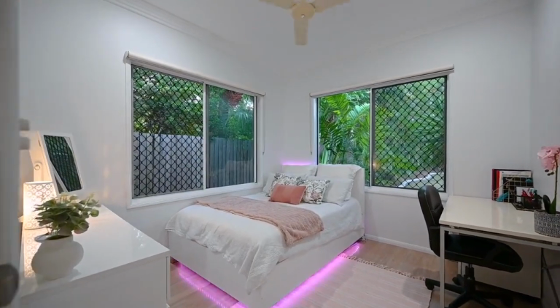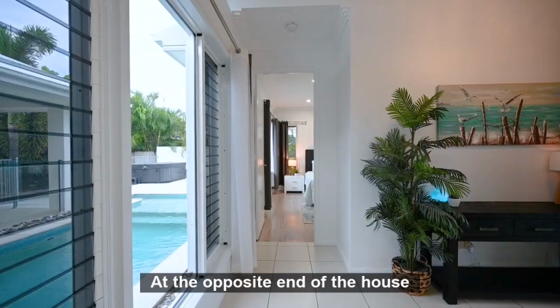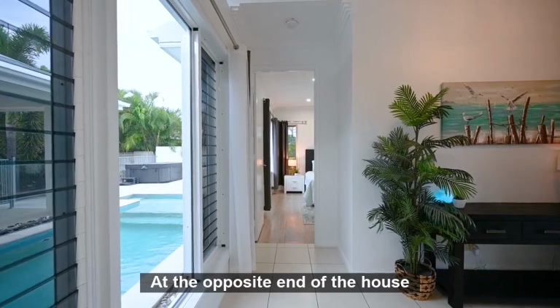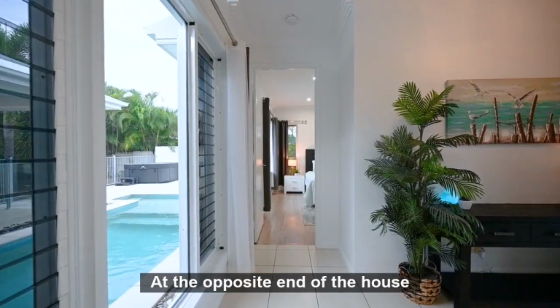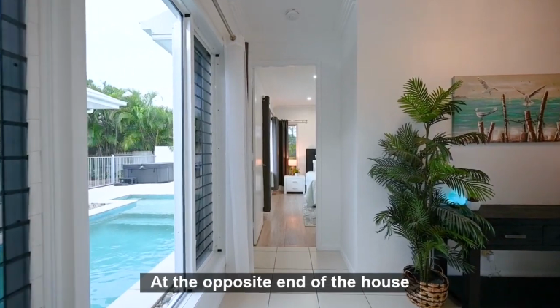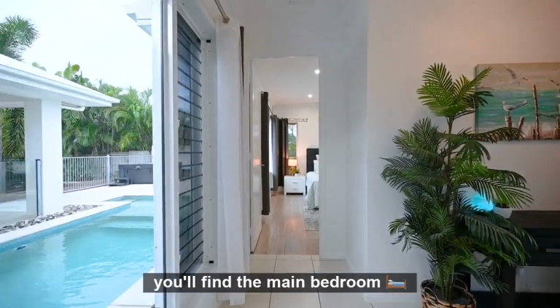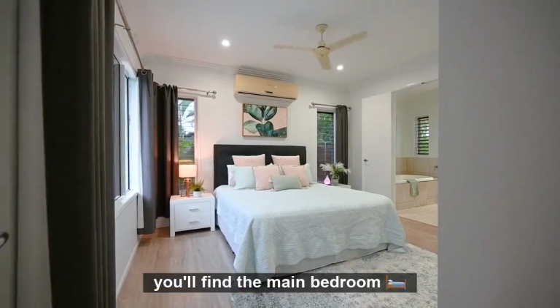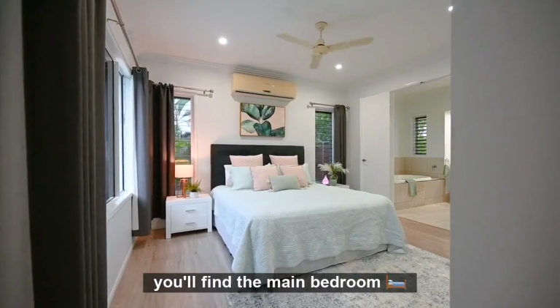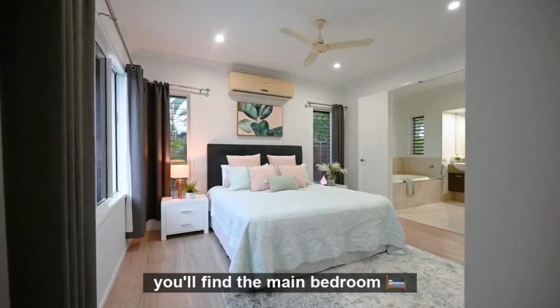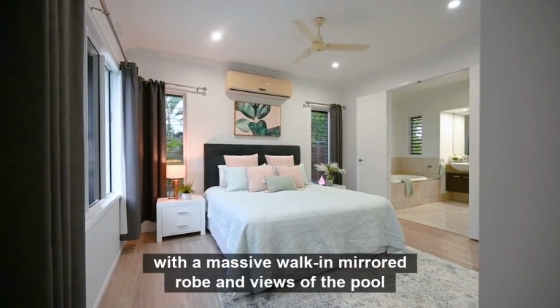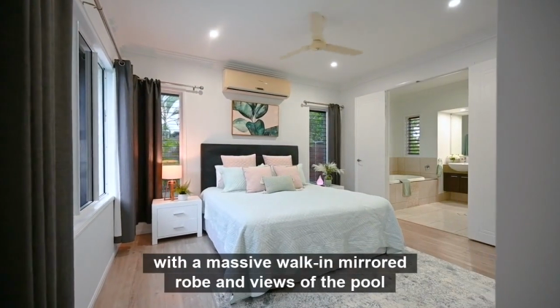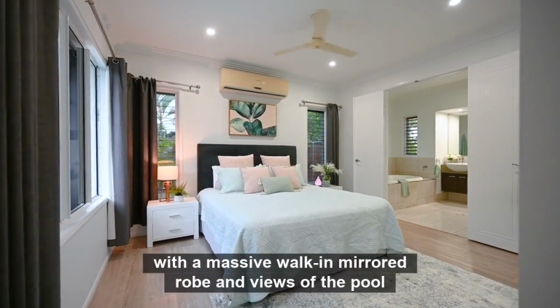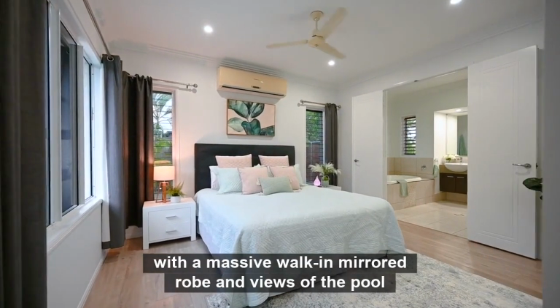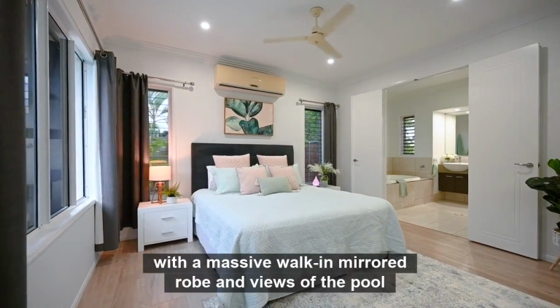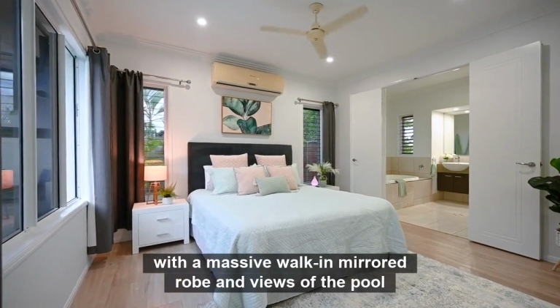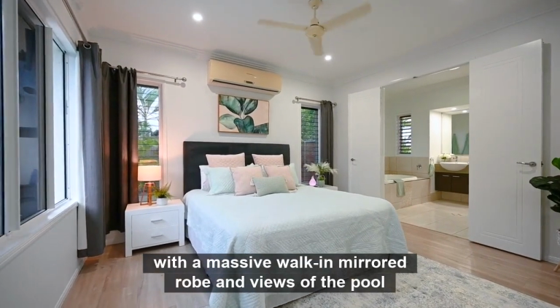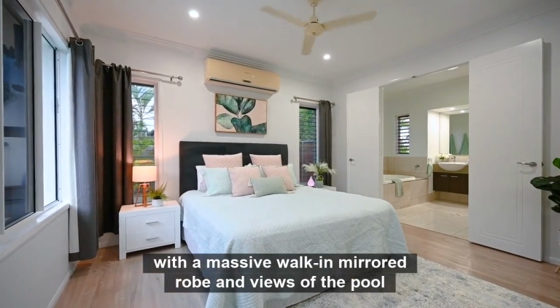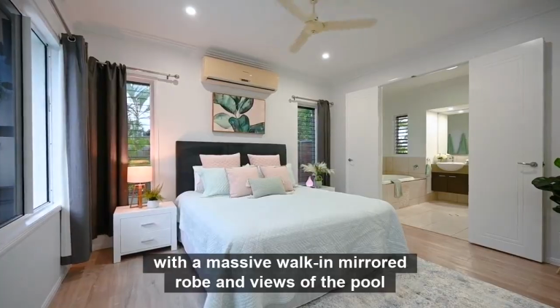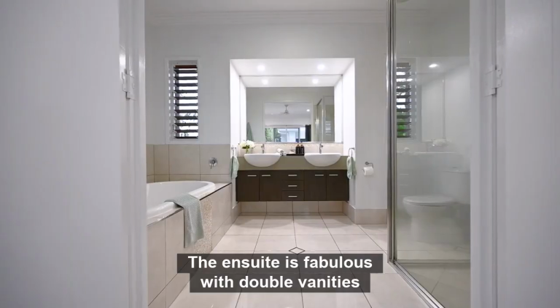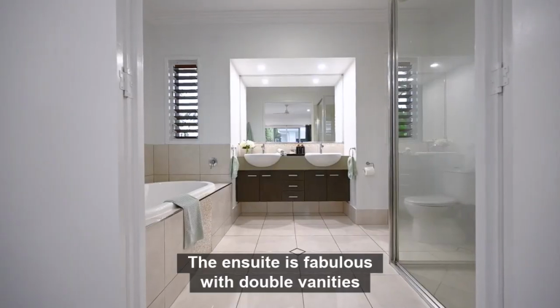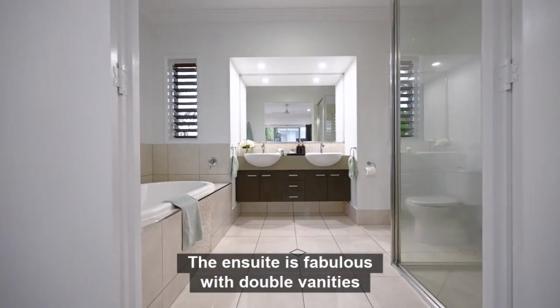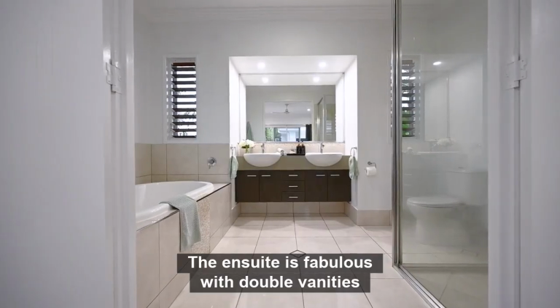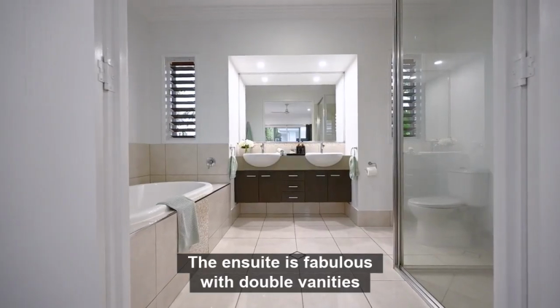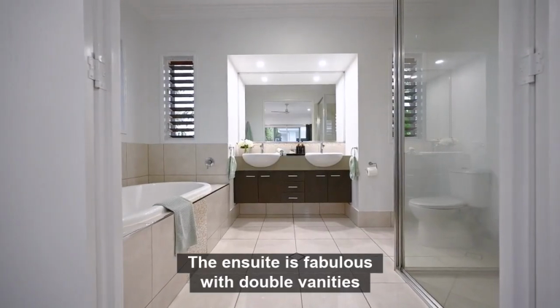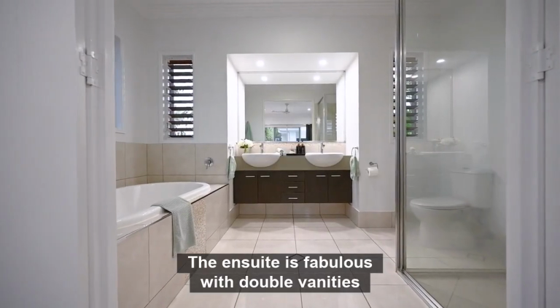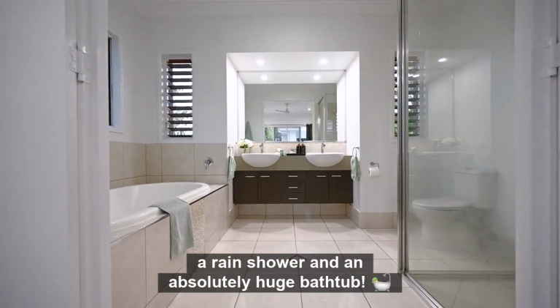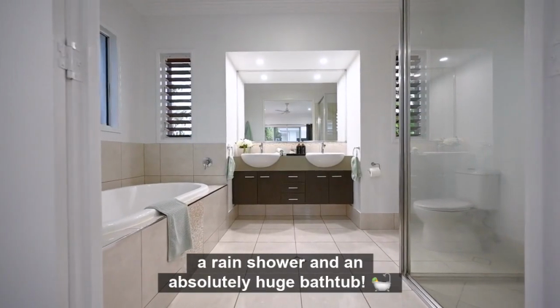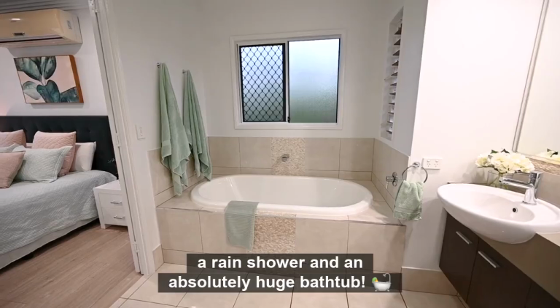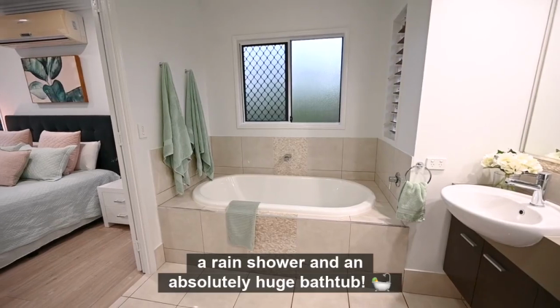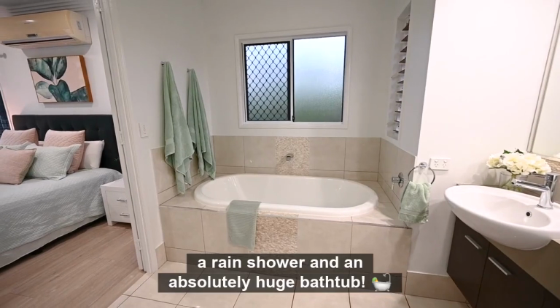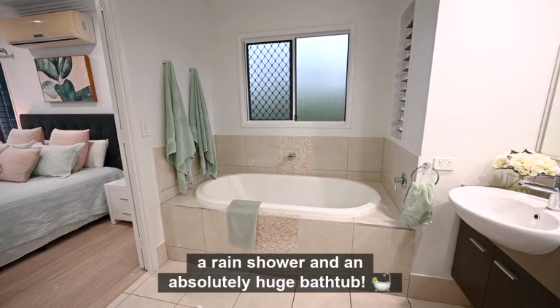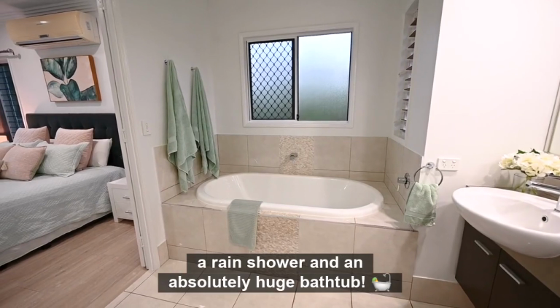At the opposite end of the house you'll find the main bedroom with a massive walk-in mirrored robe and views of the pool. The ensuite is fabulous with double vanities, a rain shower, and an absolutely huge bathtub.